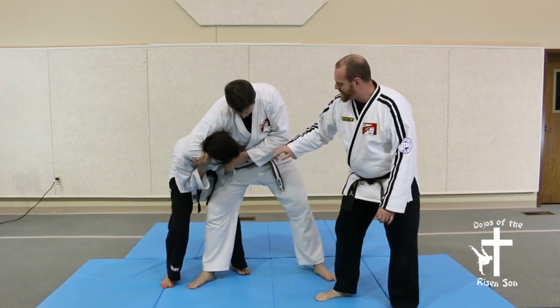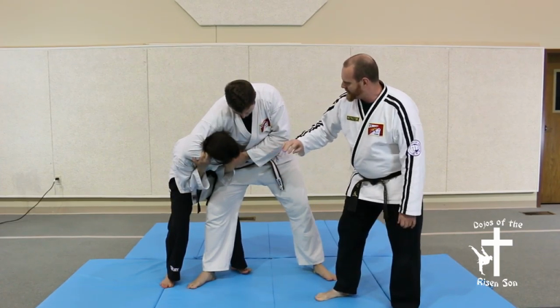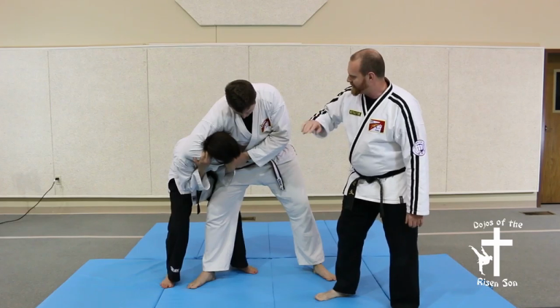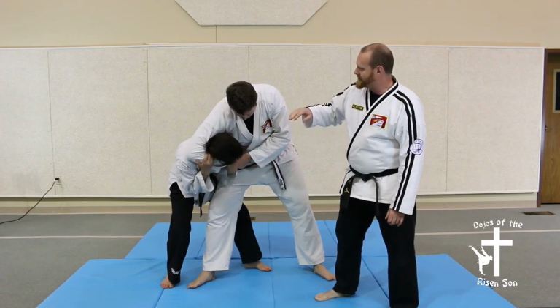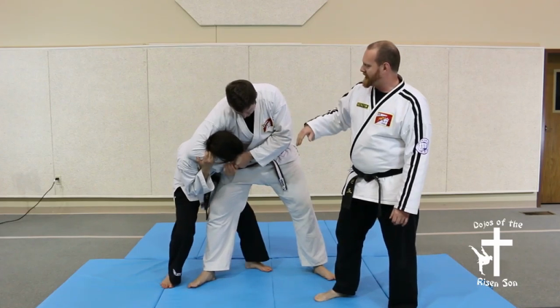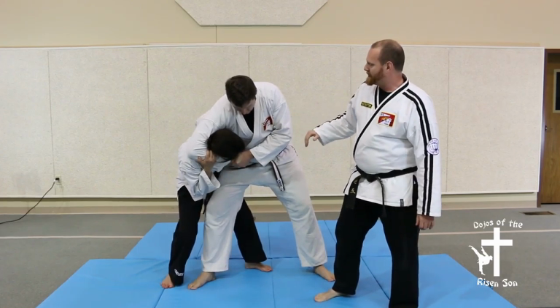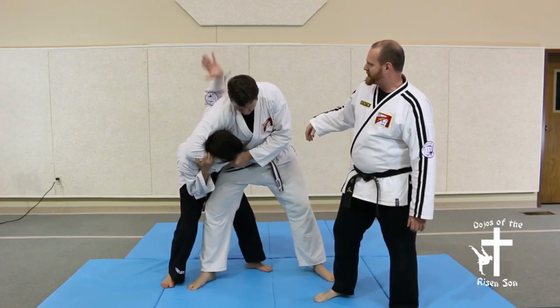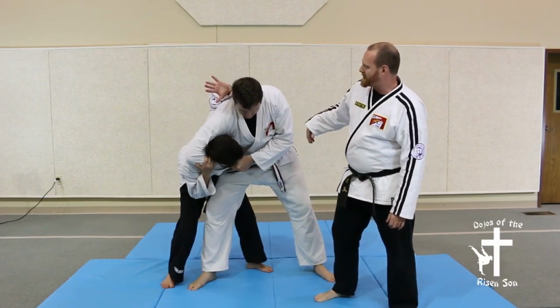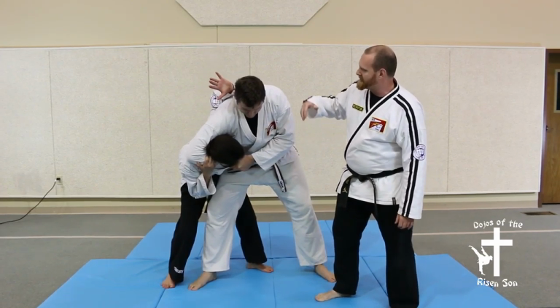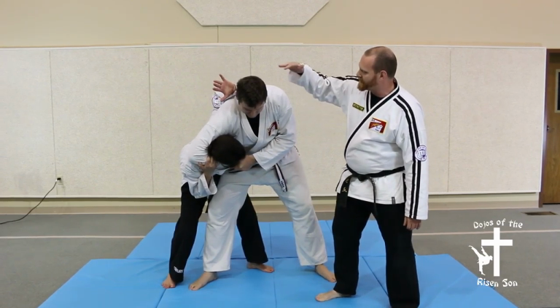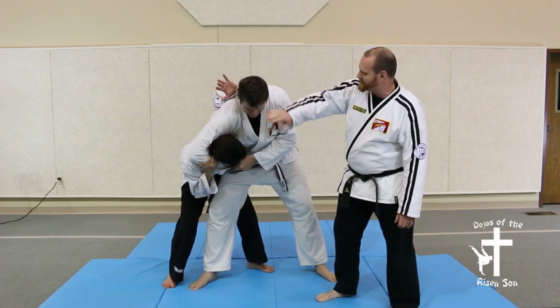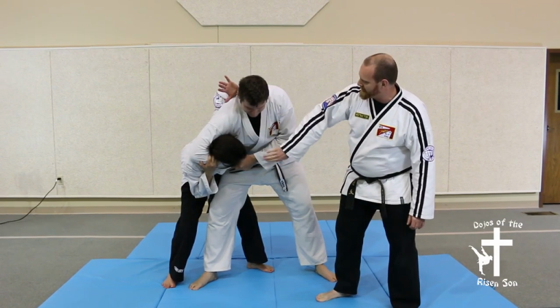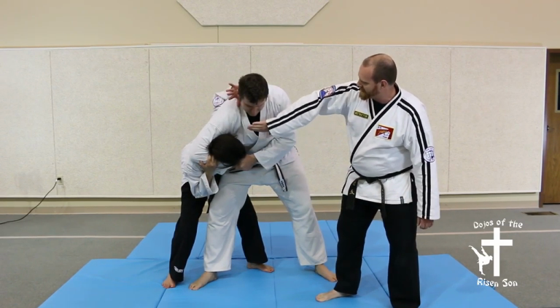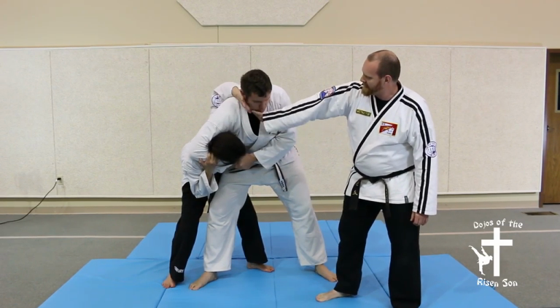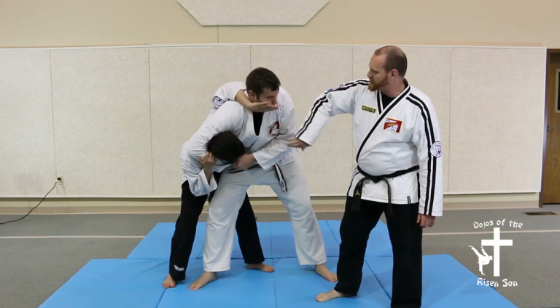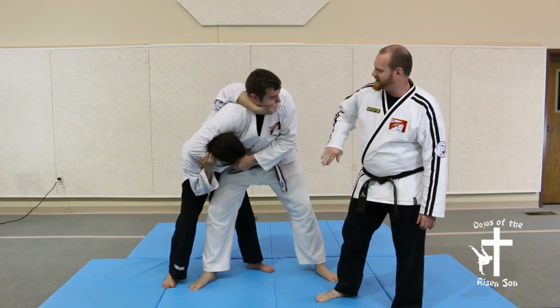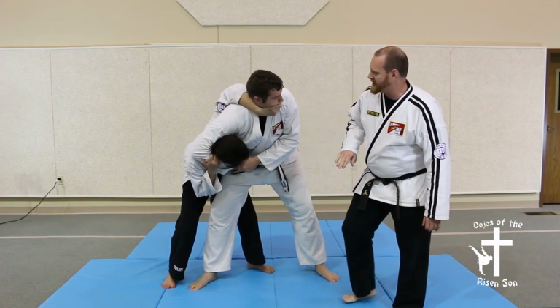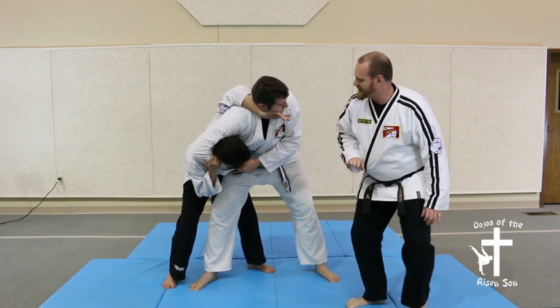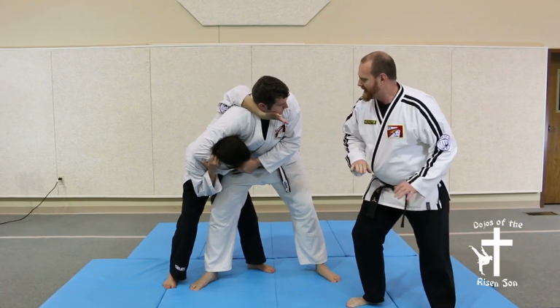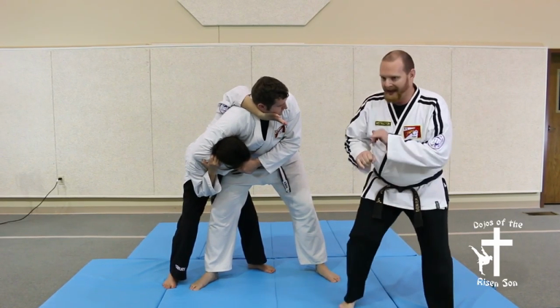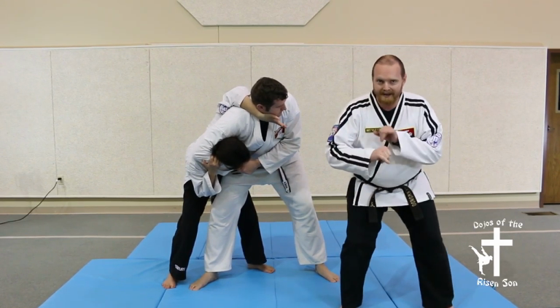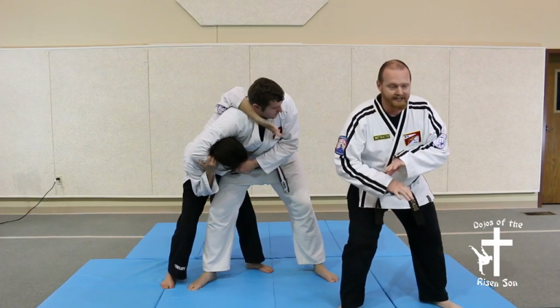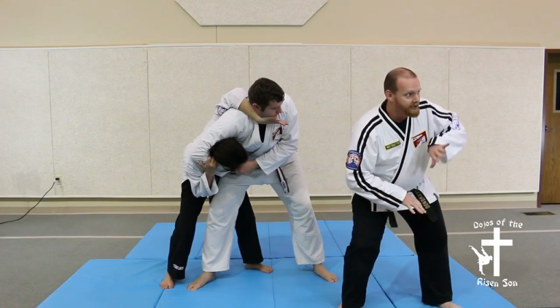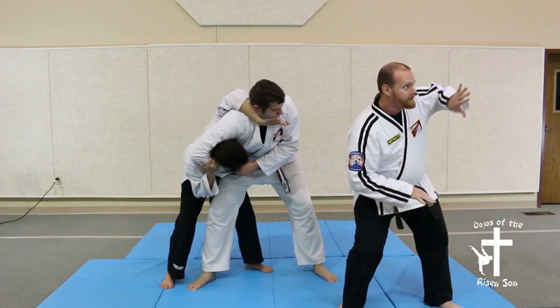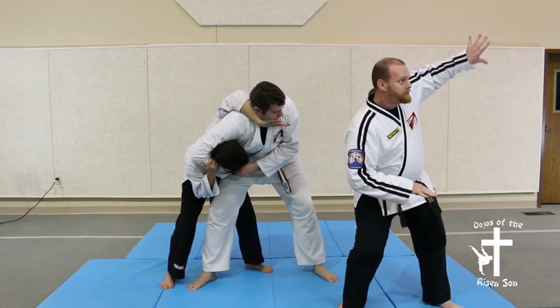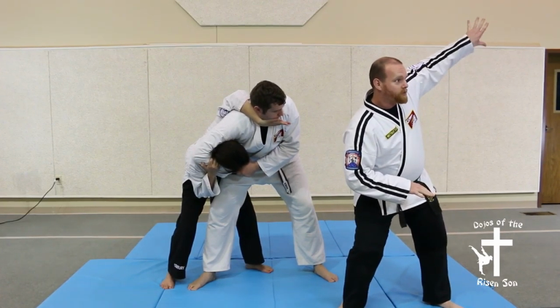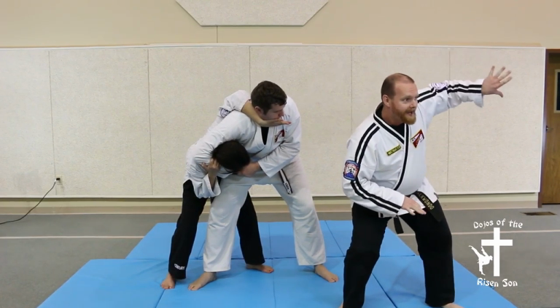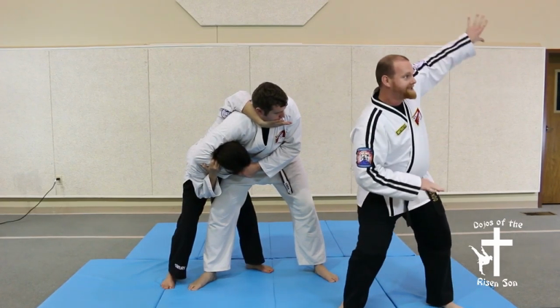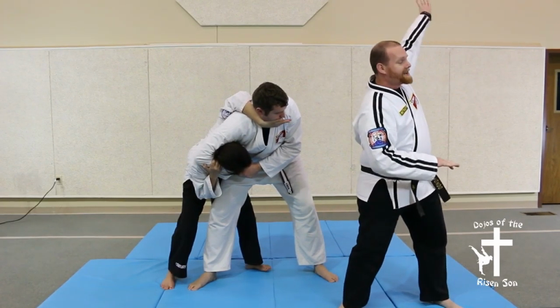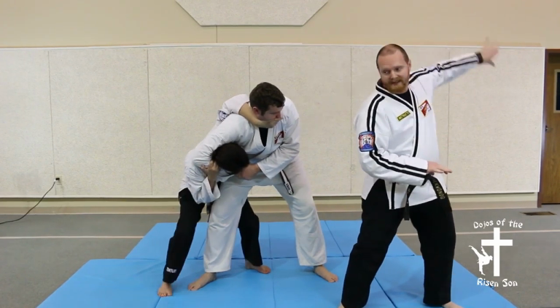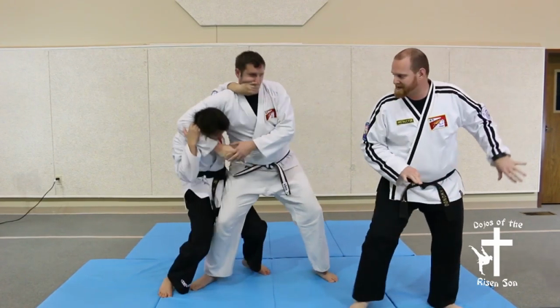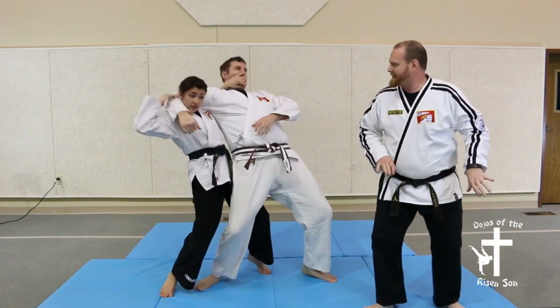Then you're going to reach up with your arm close to them, reach around, push on the chin, and simultaneously you're going to push away and stand up at the same time.